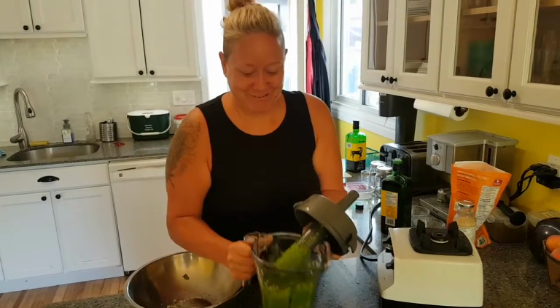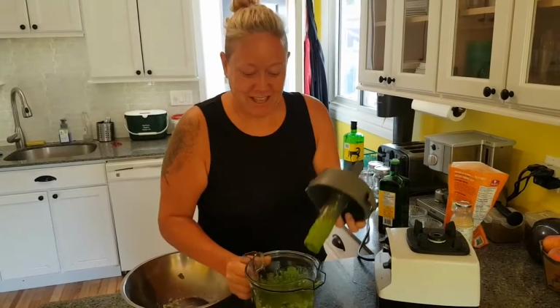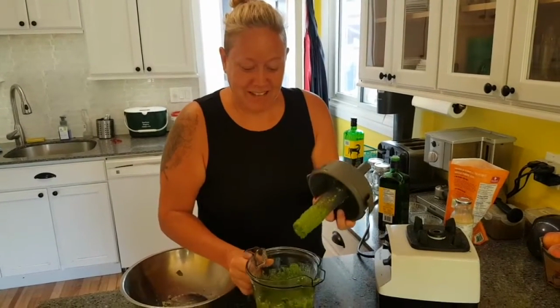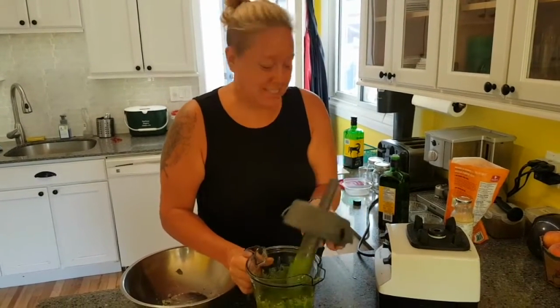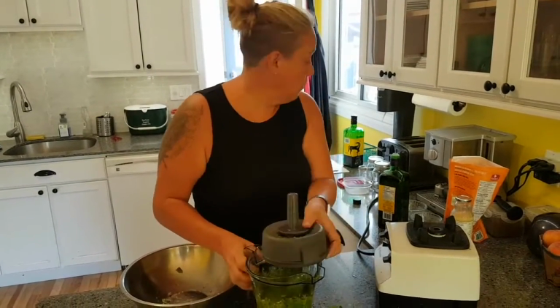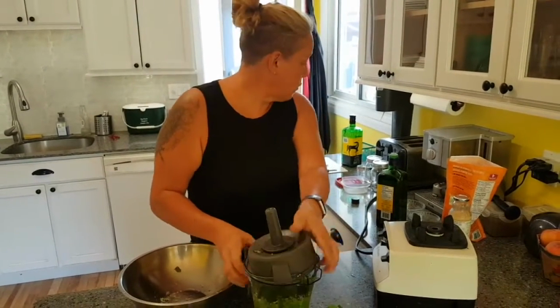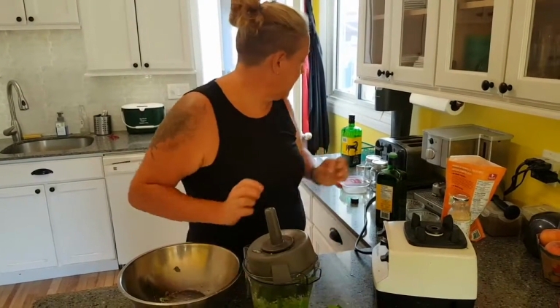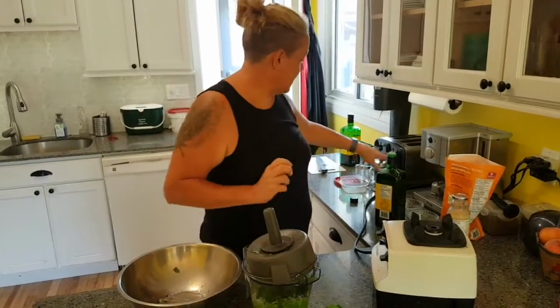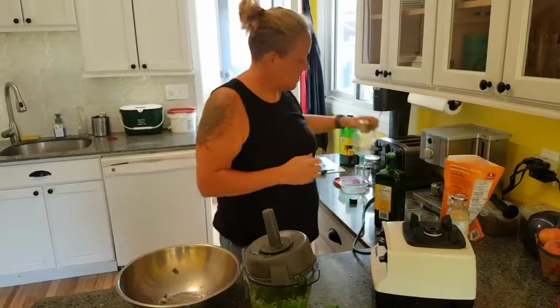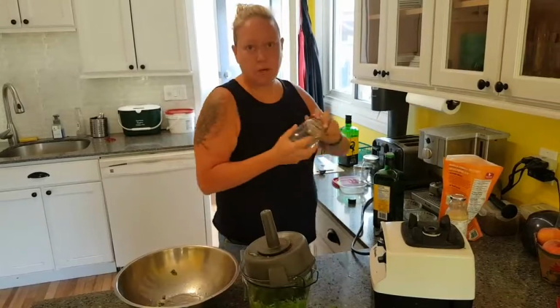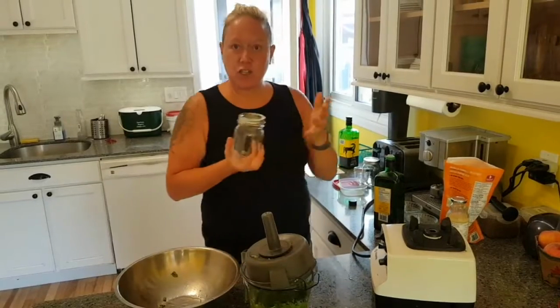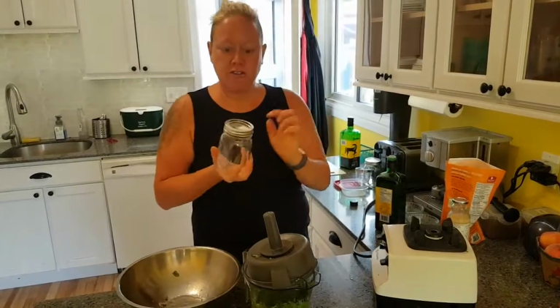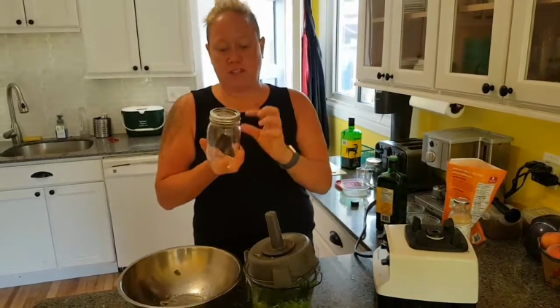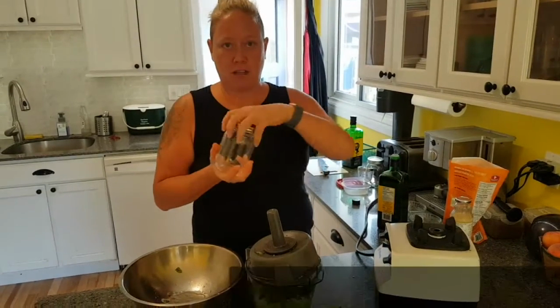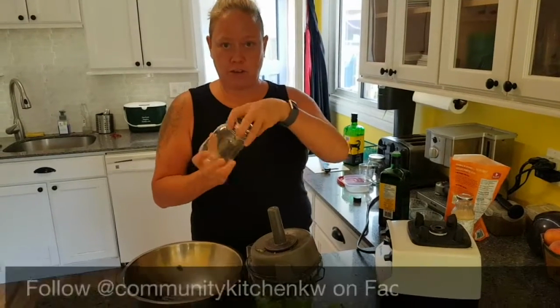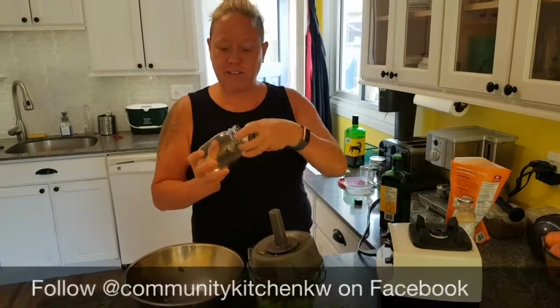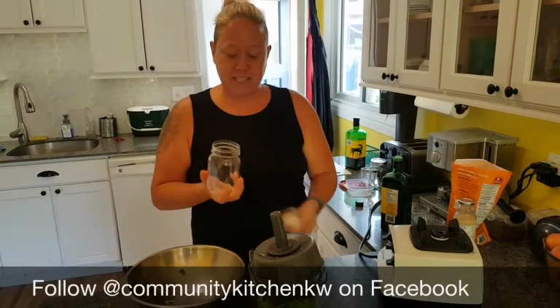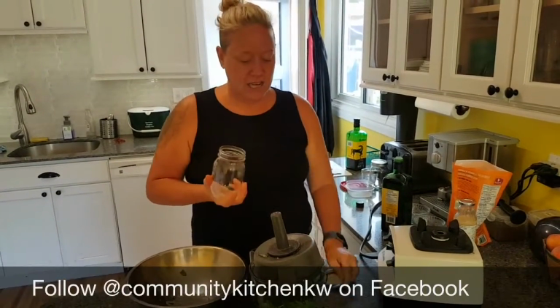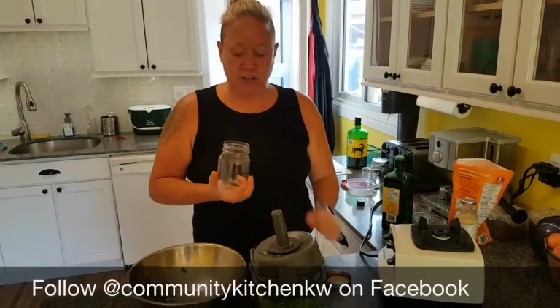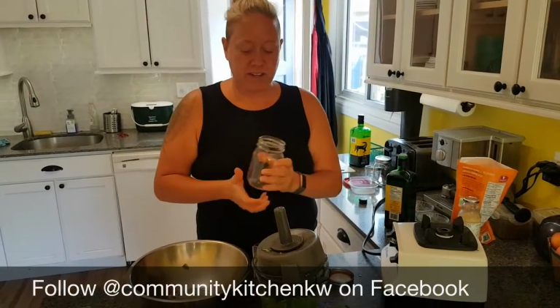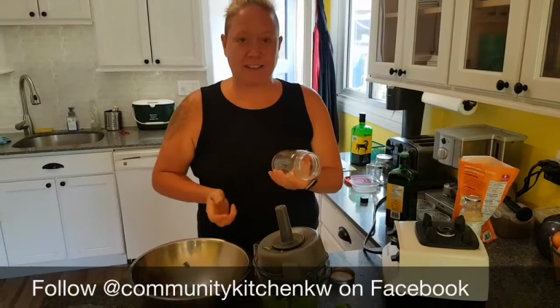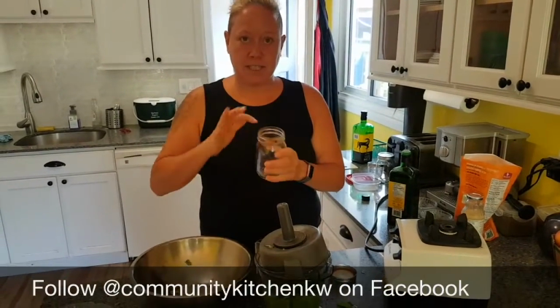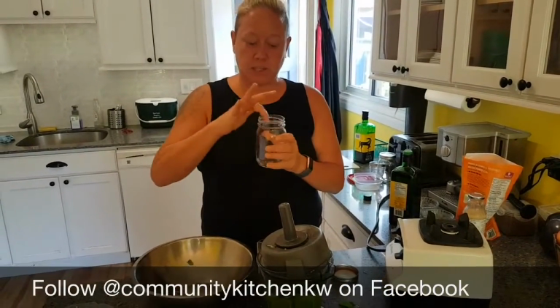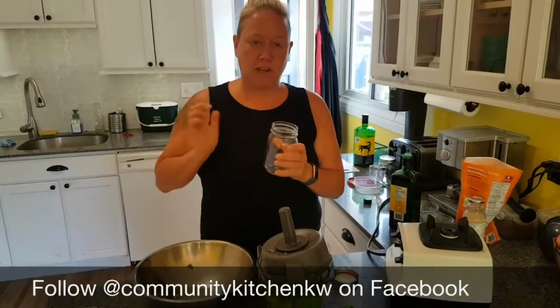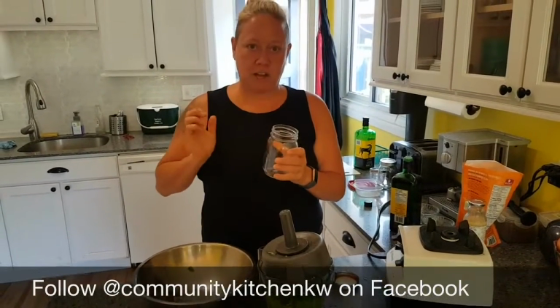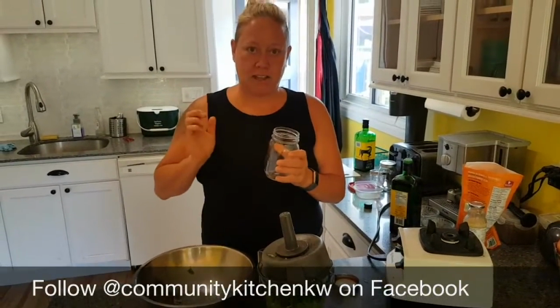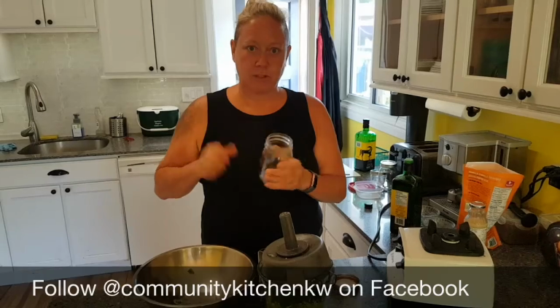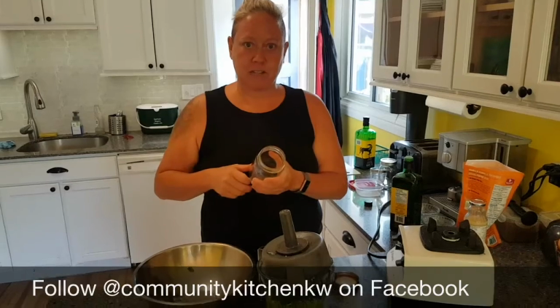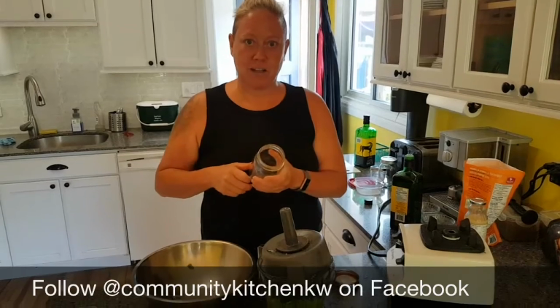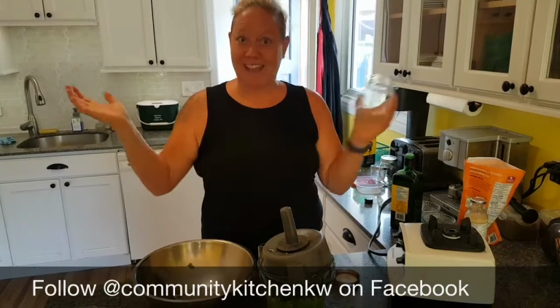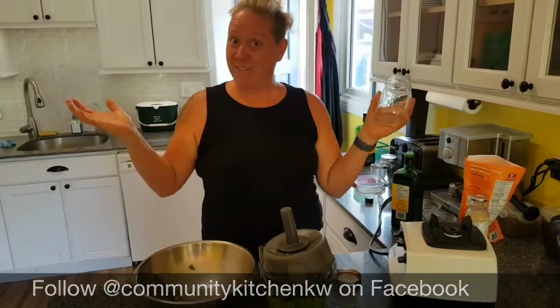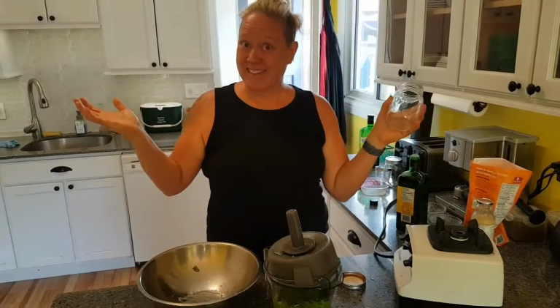If you want to store it, you can put it in jars. Don't fill it all the way if you're going to freeze it. If you're going to use it in the next couple days, put a little oil on top and that'll help preserve the color as well. And that's pesto!